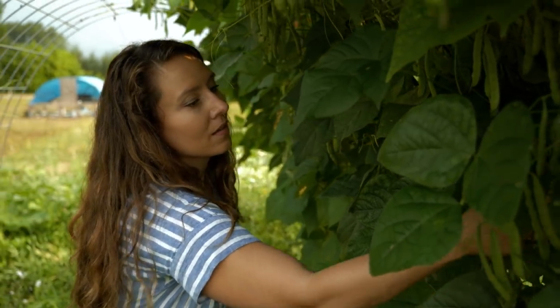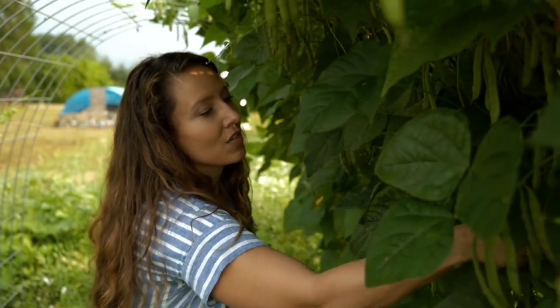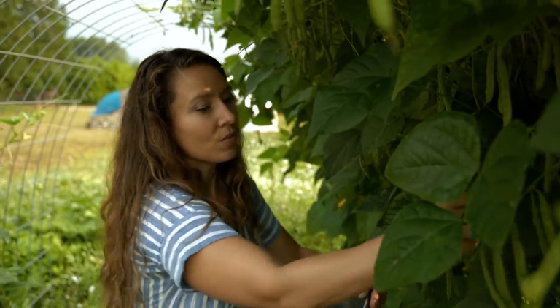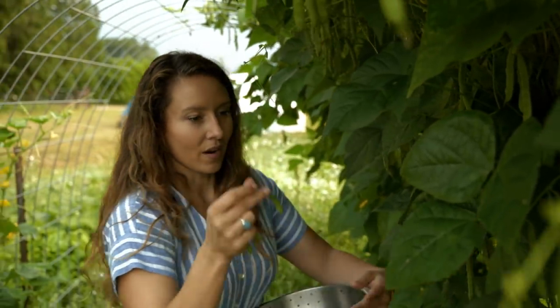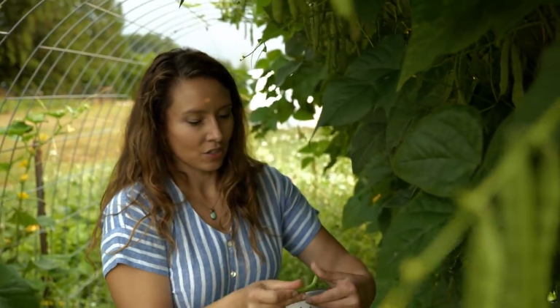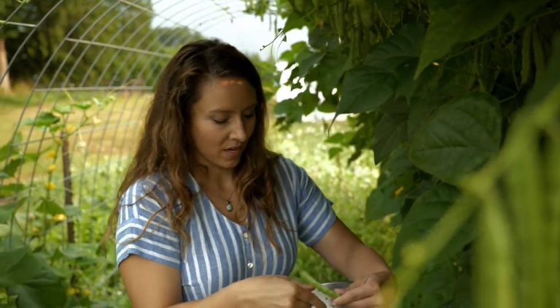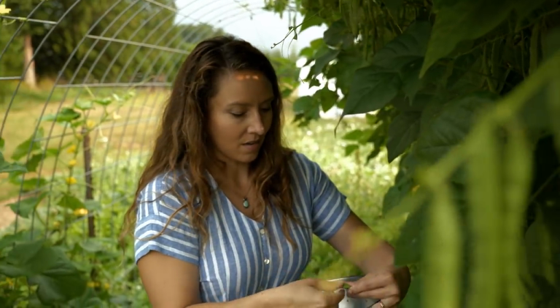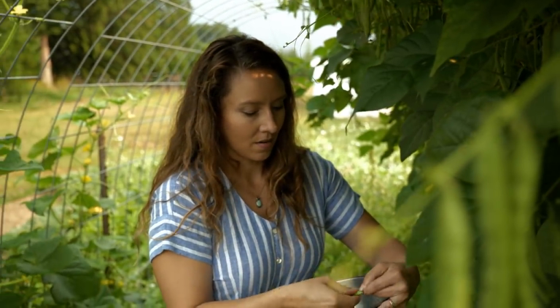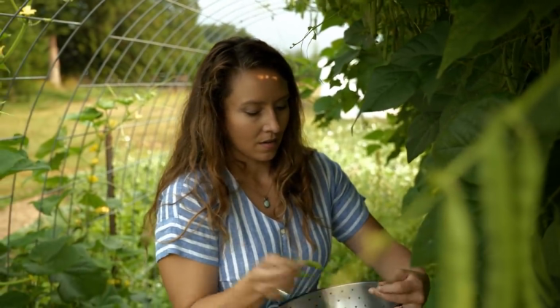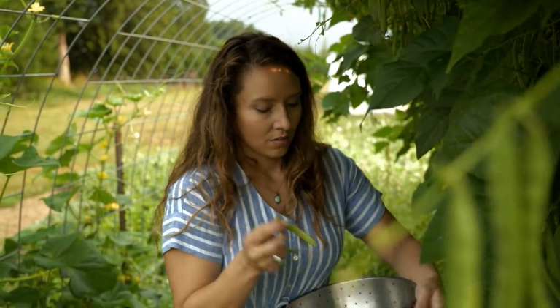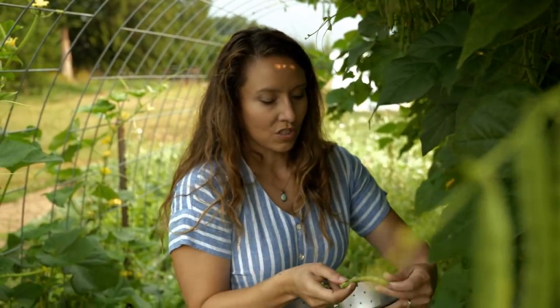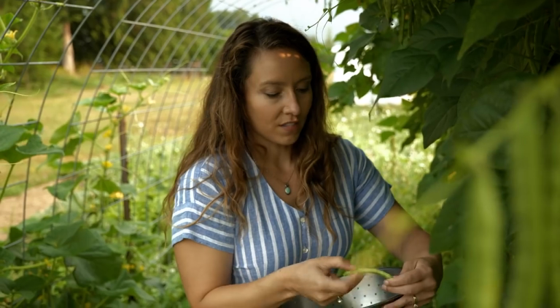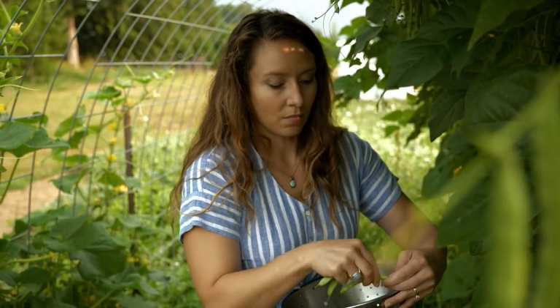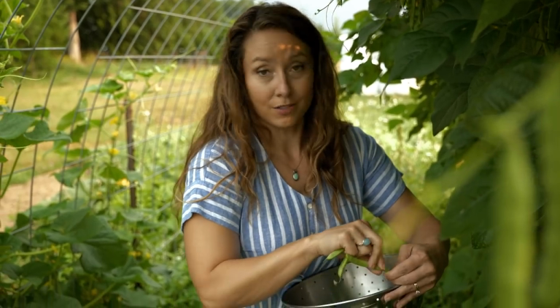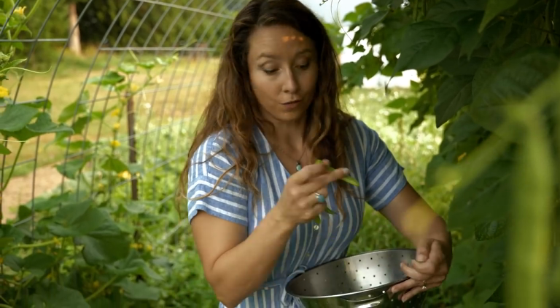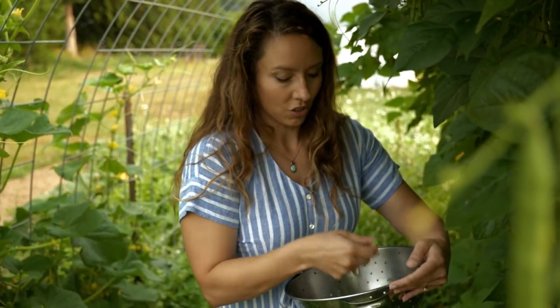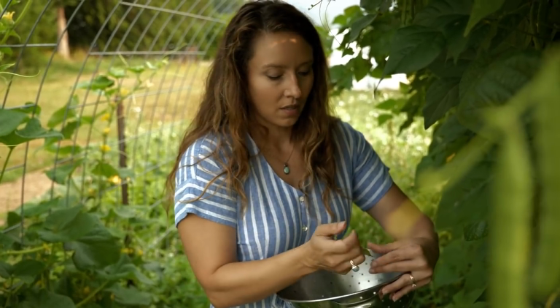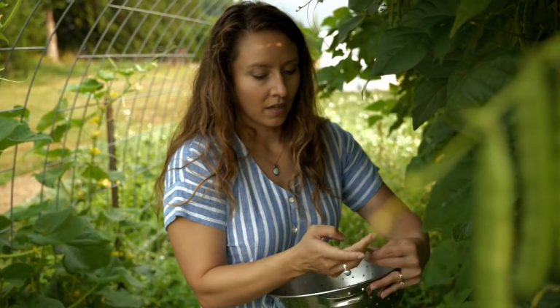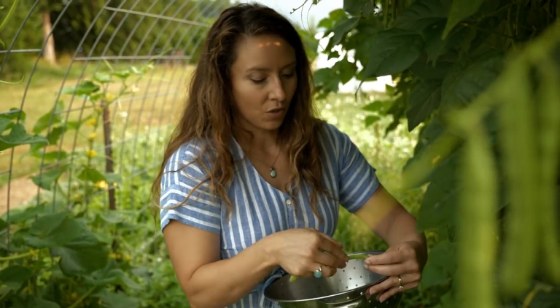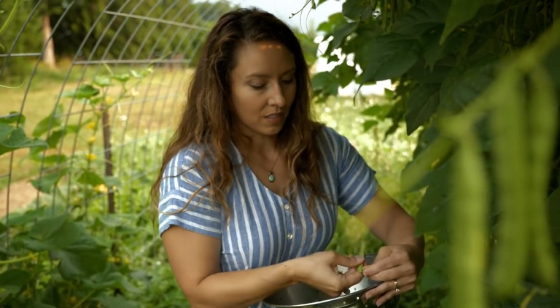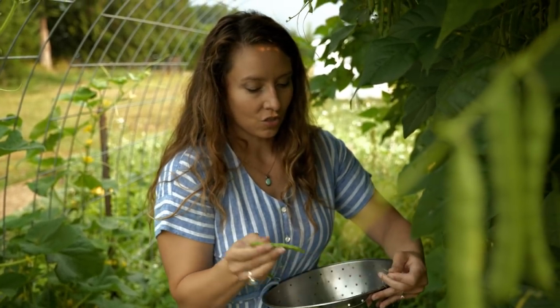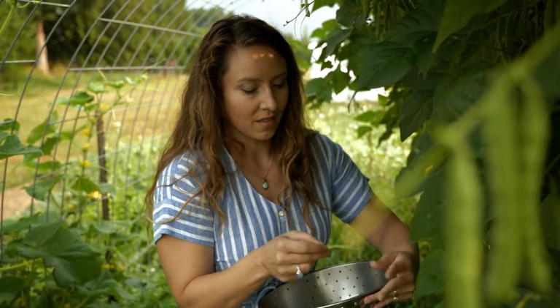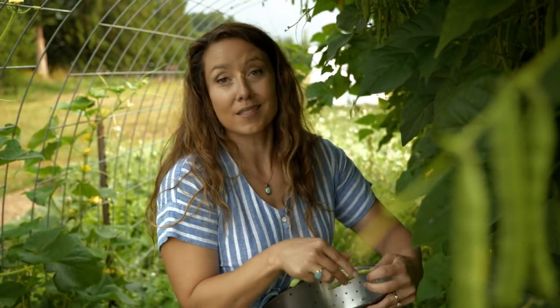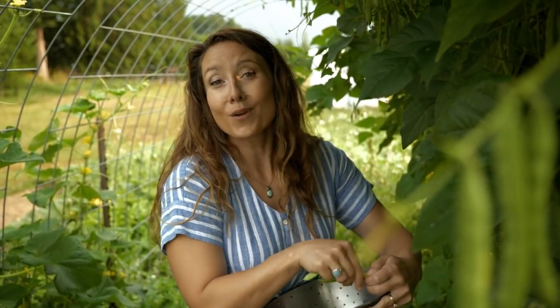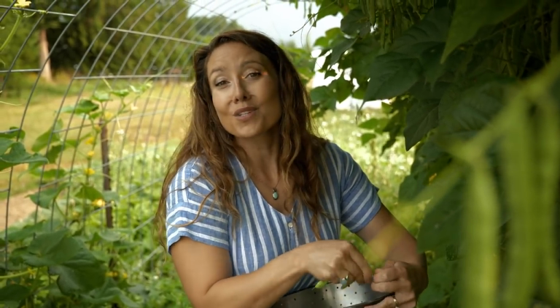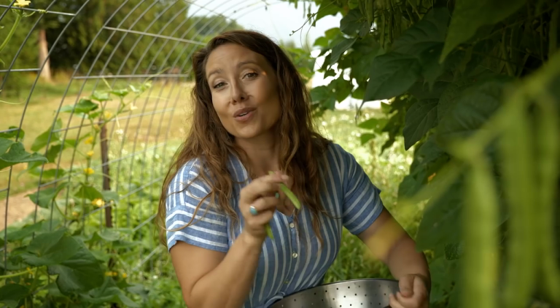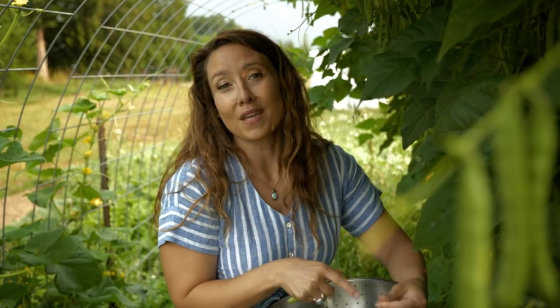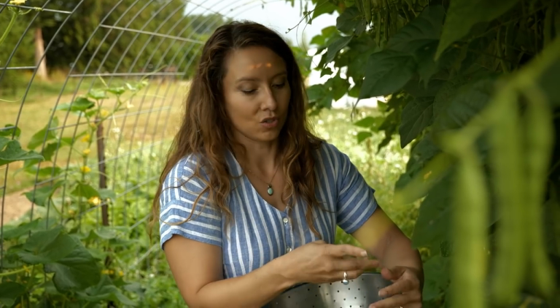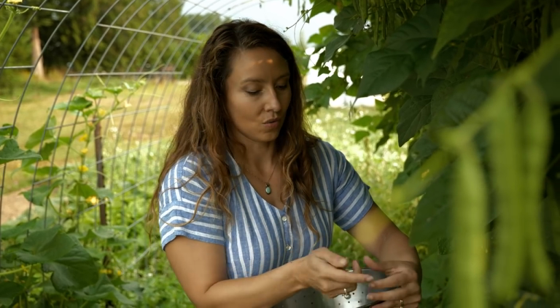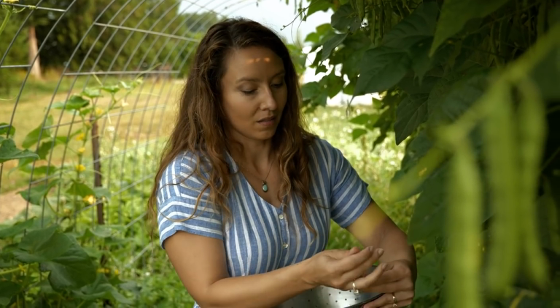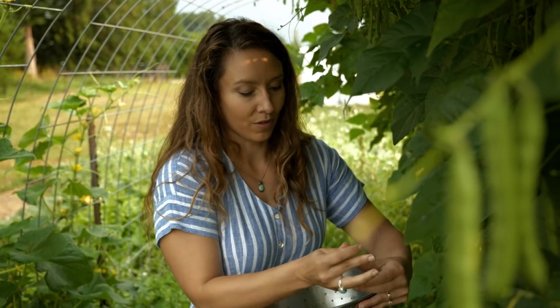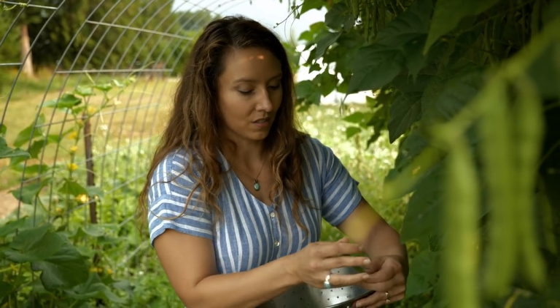They do require stringing, so you just harvest them as you would fresh, and then we're going to string these and turn them into leather britches.